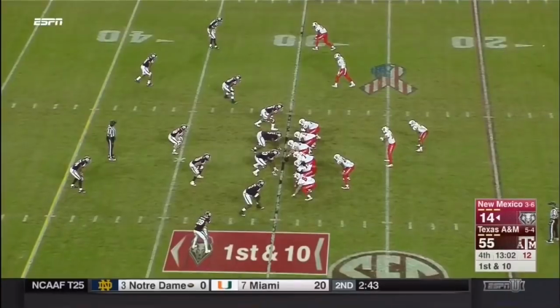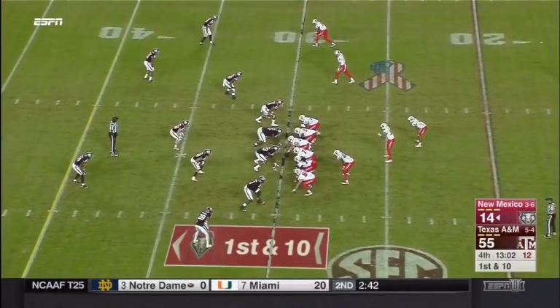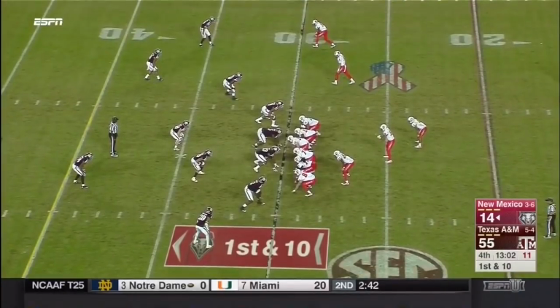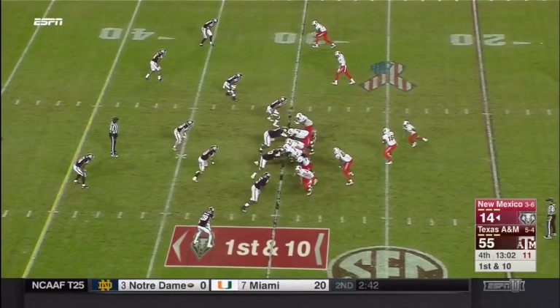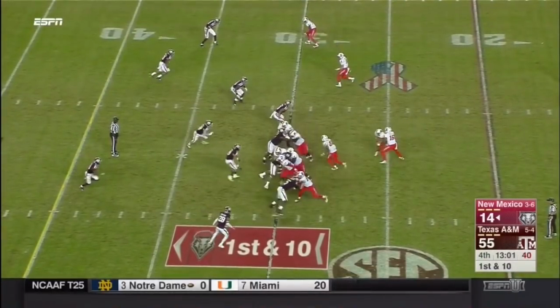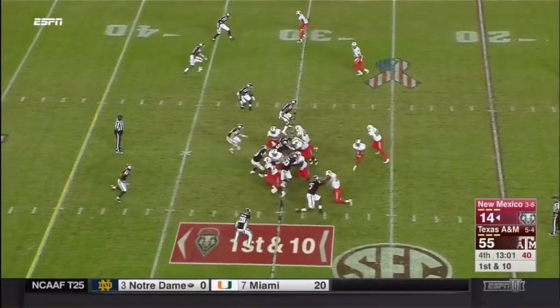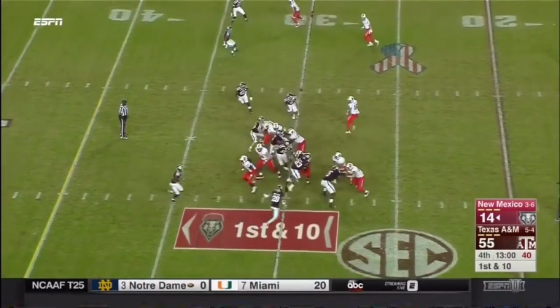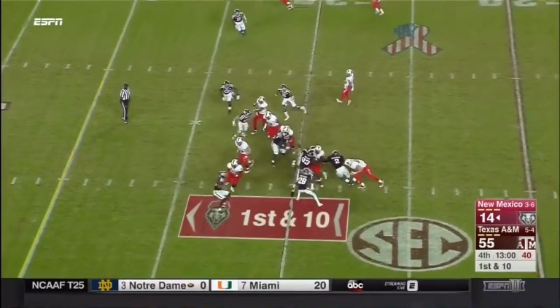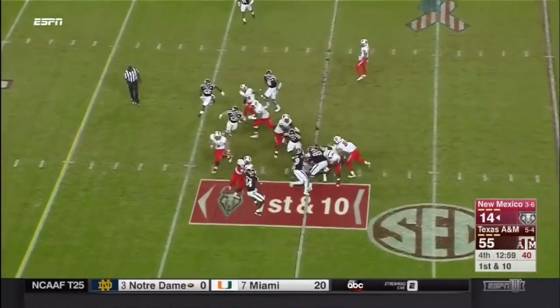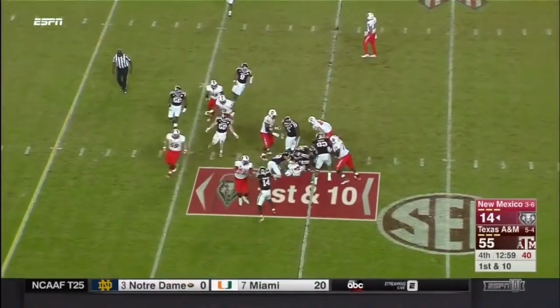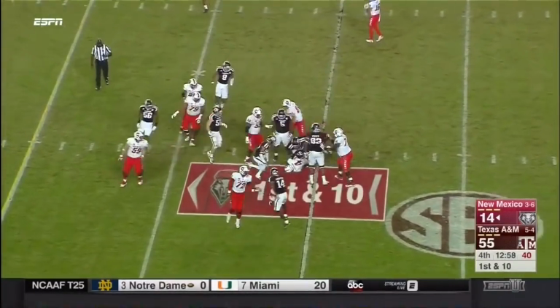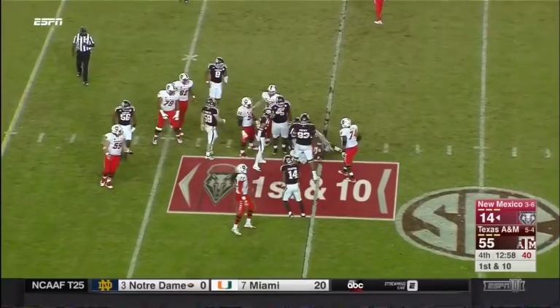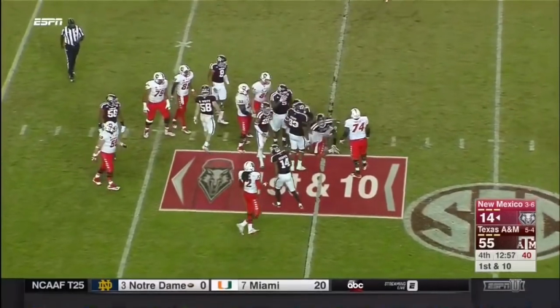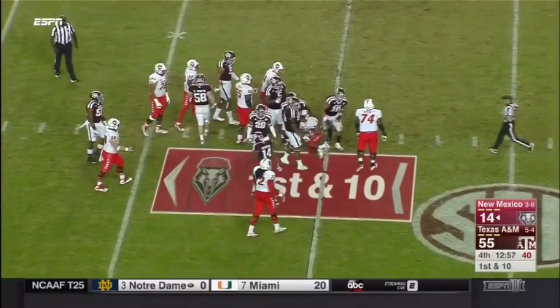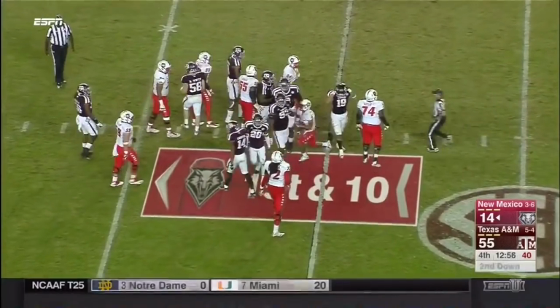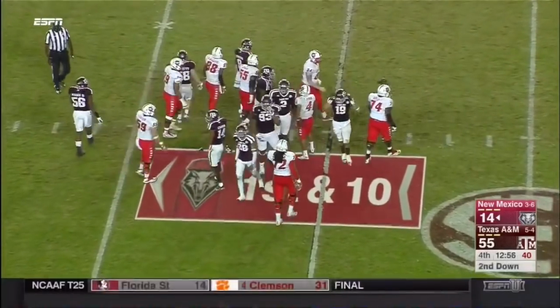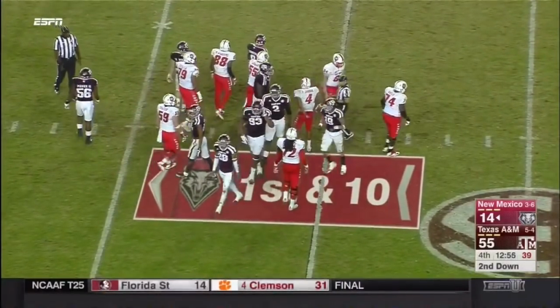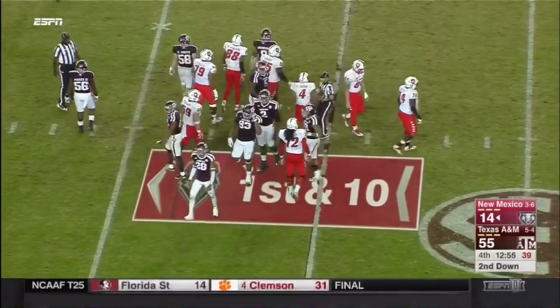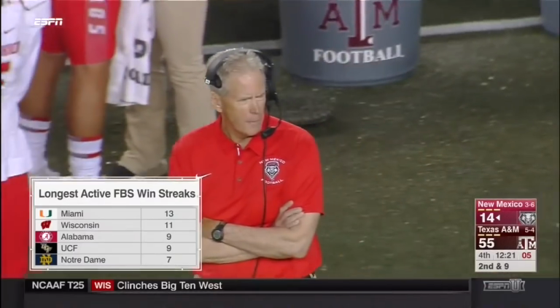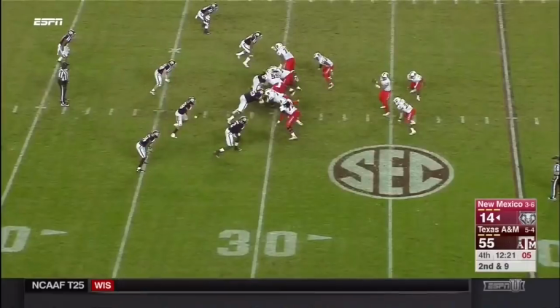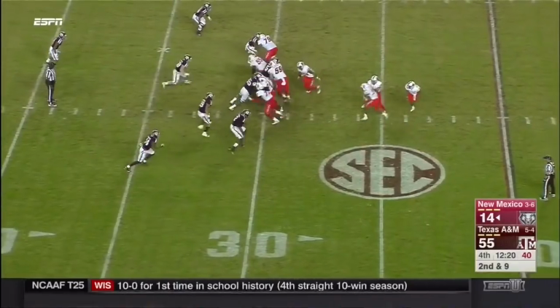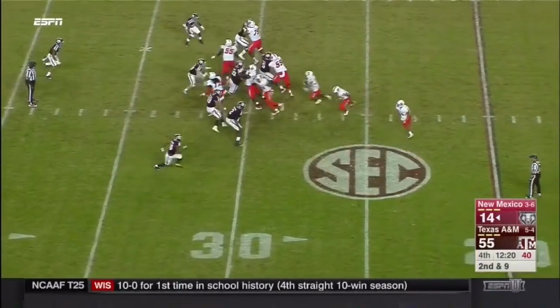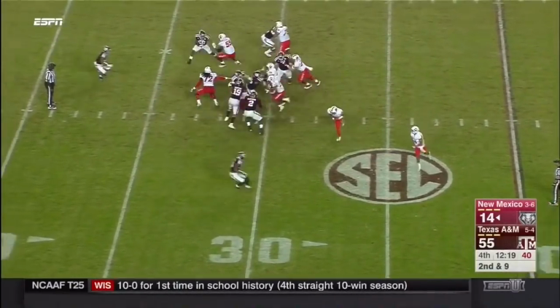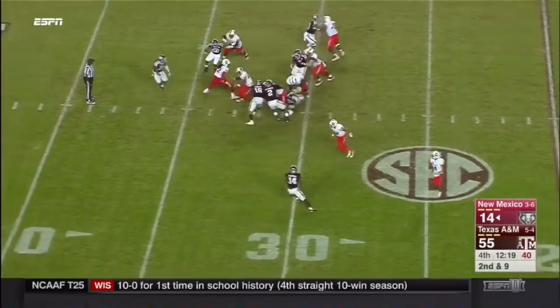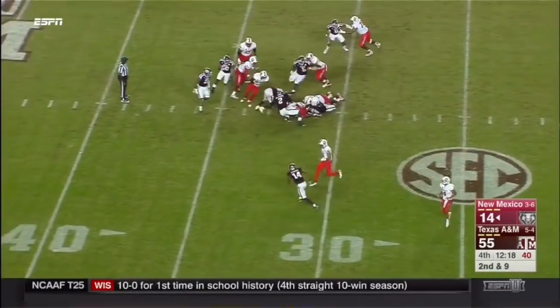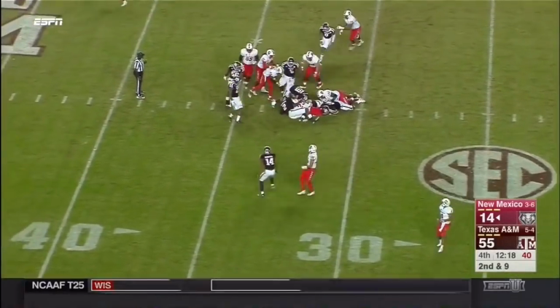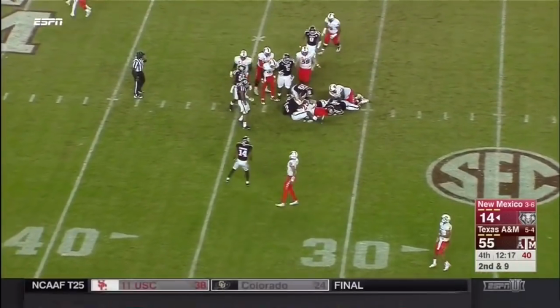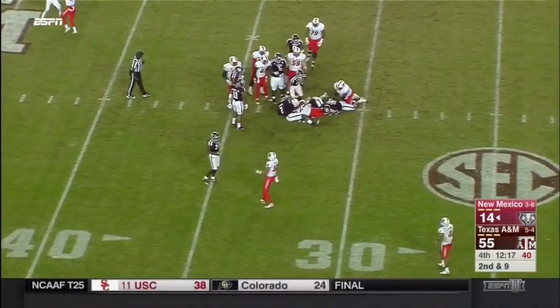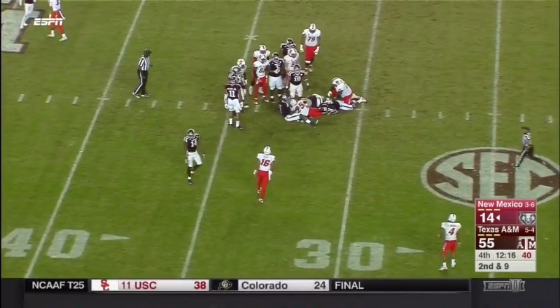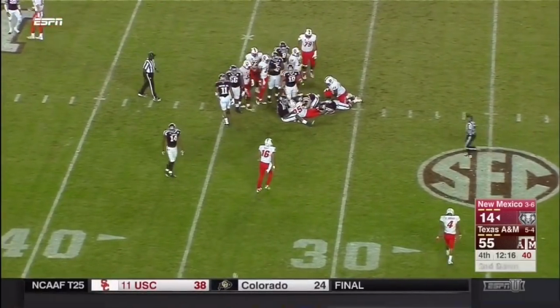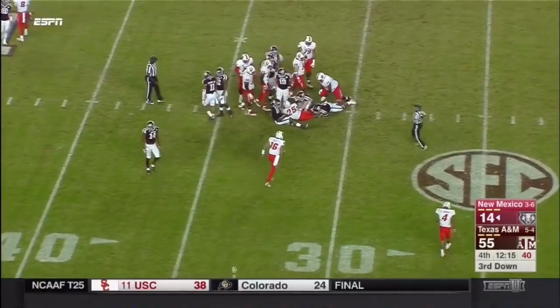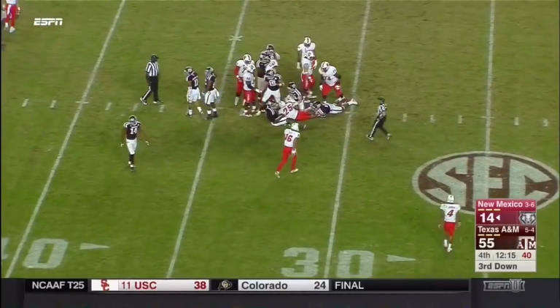Right now having a nice little wave against Notre Dame. New Mexico is going to run the football here with Rommel Jordan. UCF winning again today — they're 9-0 on the year.